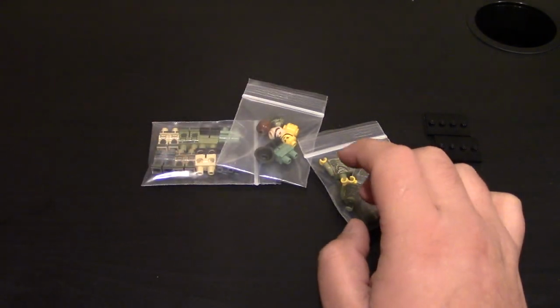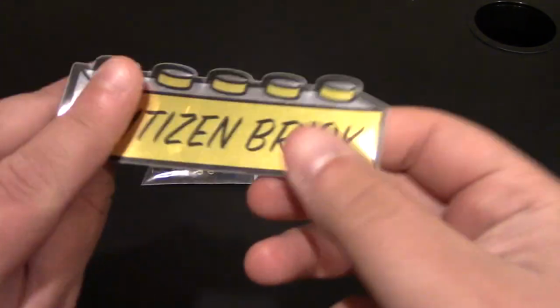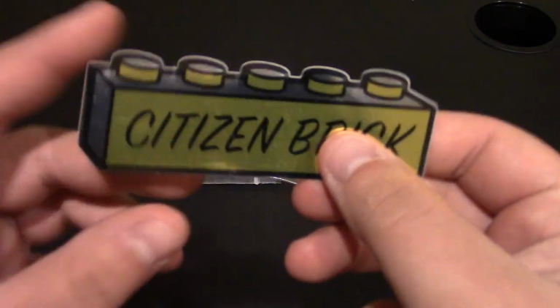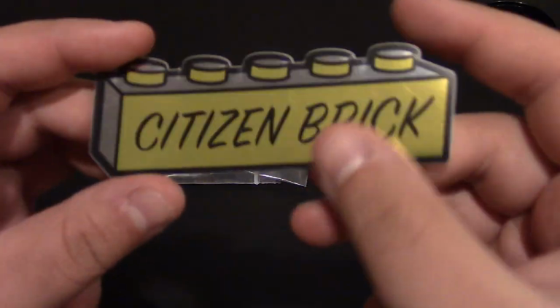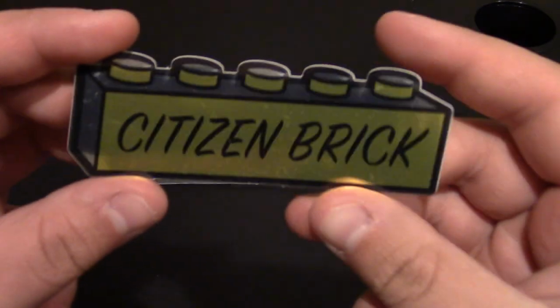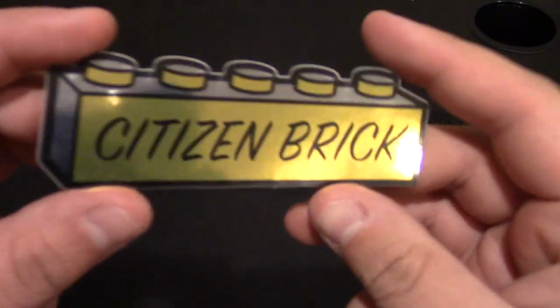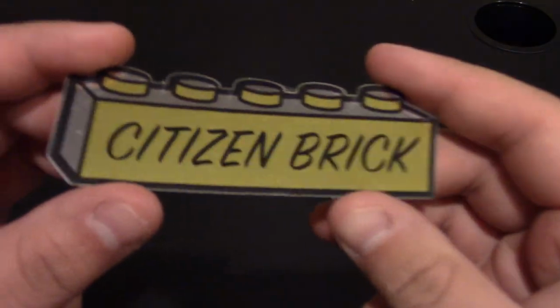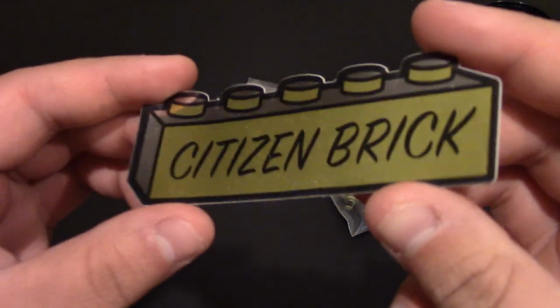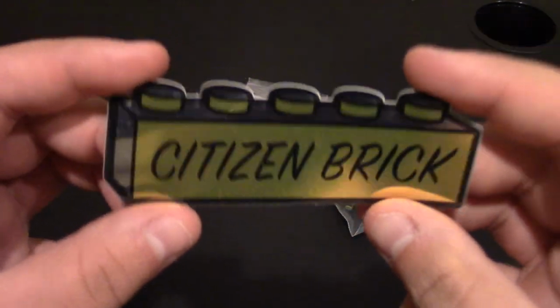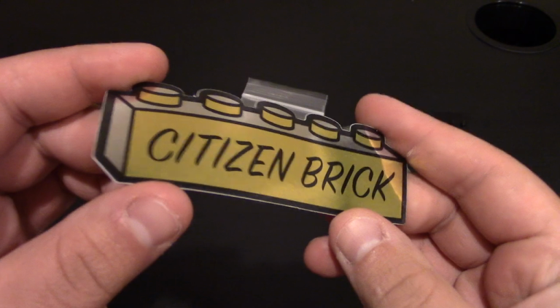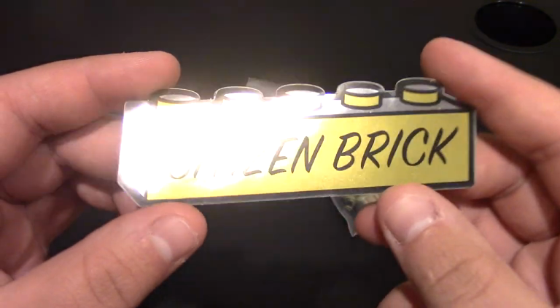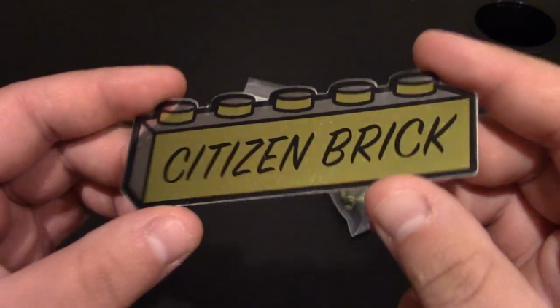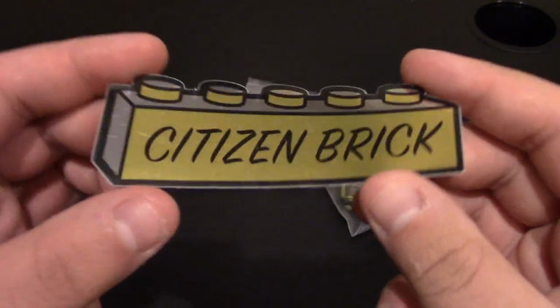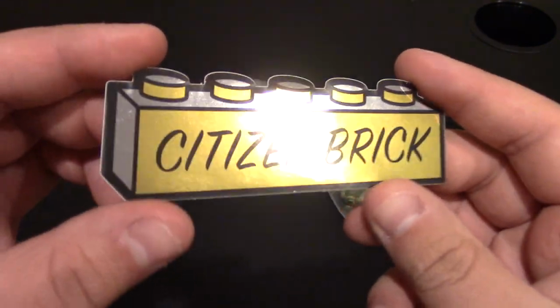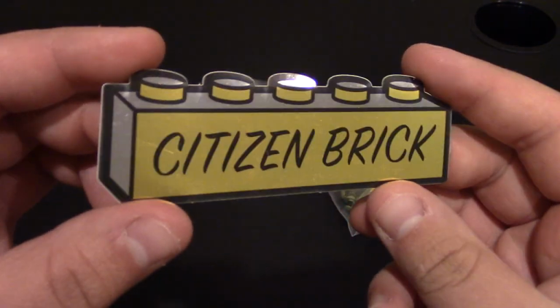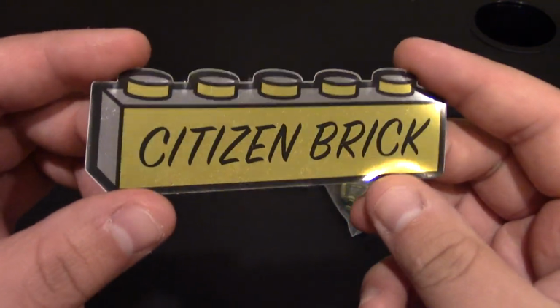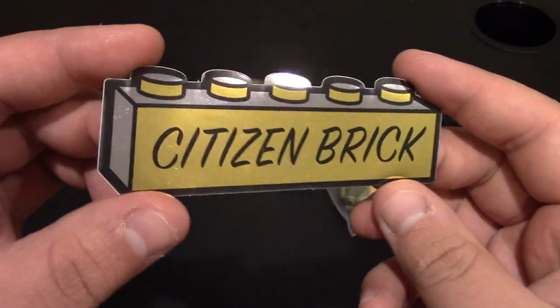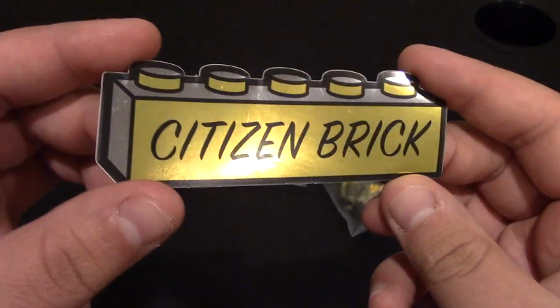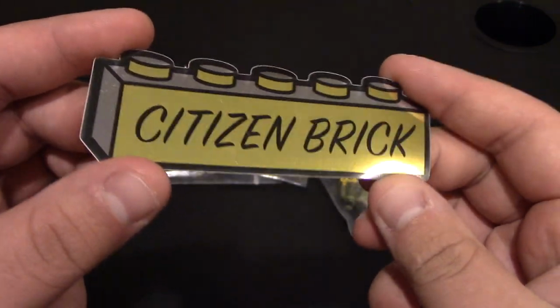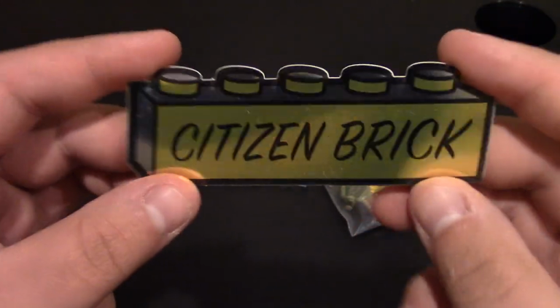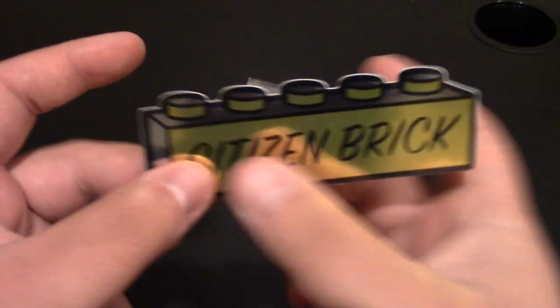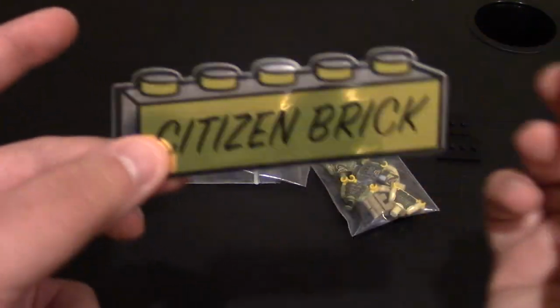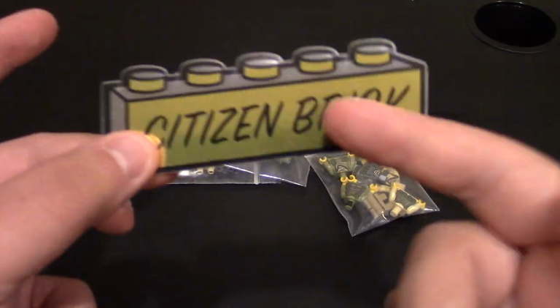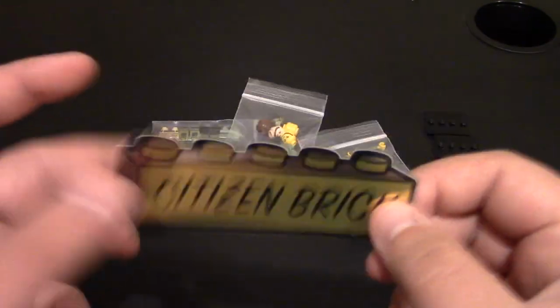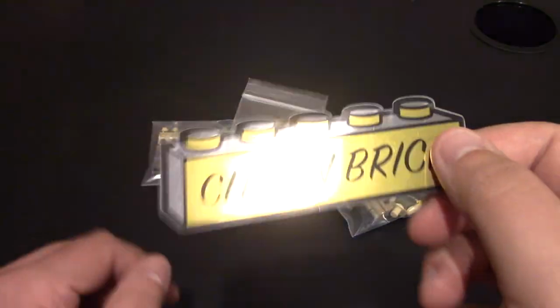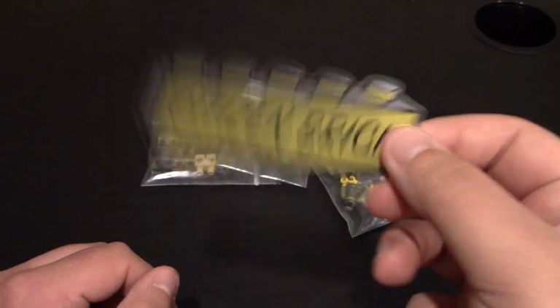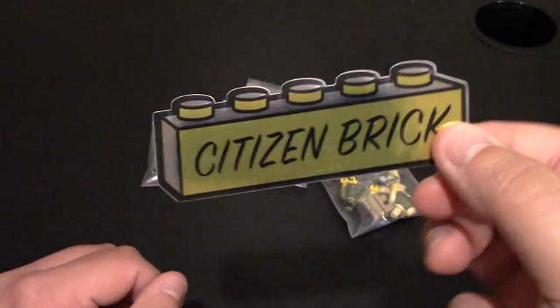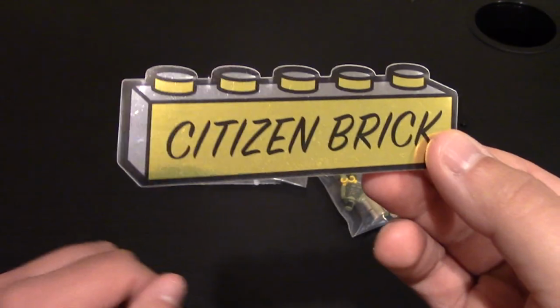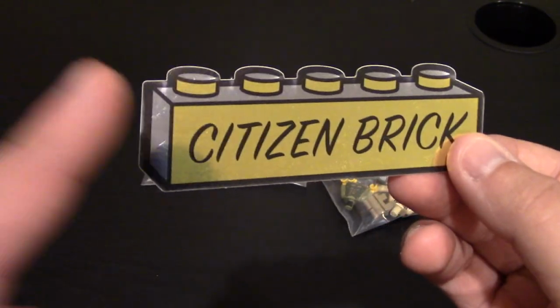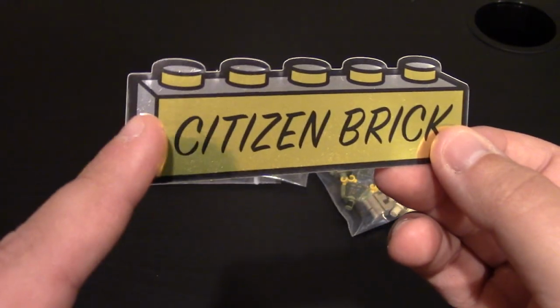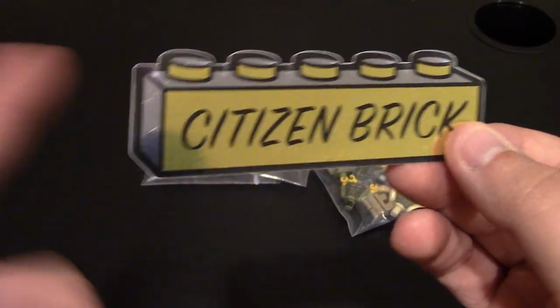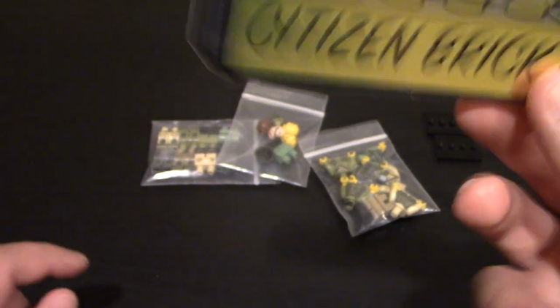First in the order are these new stickers — the gold and silver sticker, which is really cool. I like the metallicness, or the shine to it. Look at that — nice shine. So awesome new stickers. Can't wait to see what other ones they have. I don't know if they have maybe a reverse color or not.